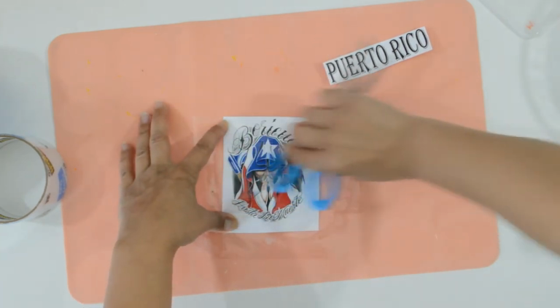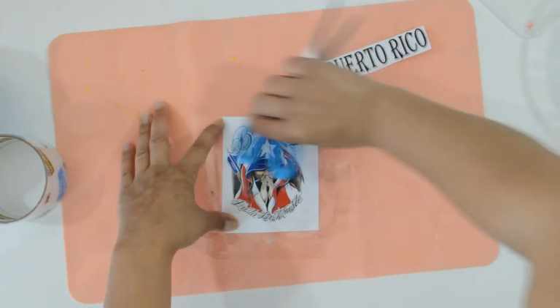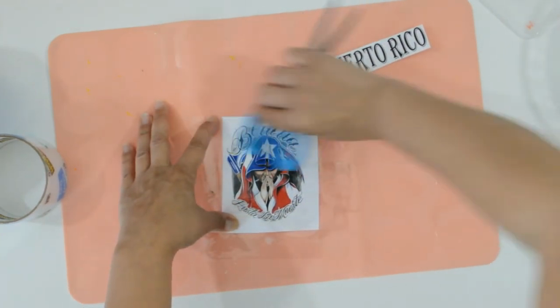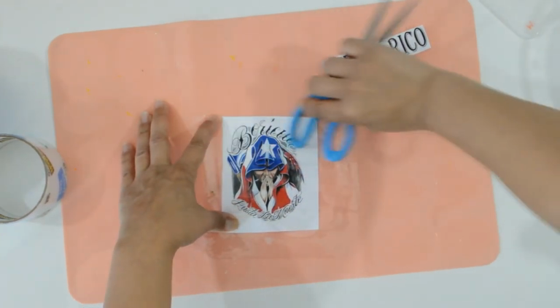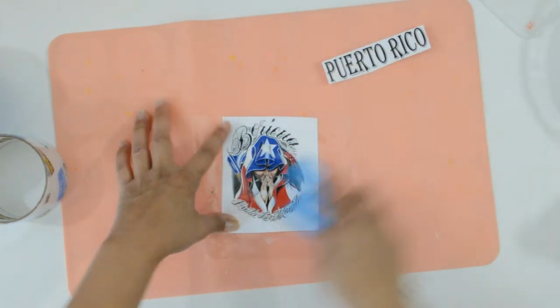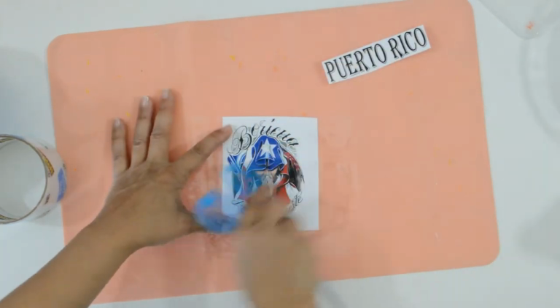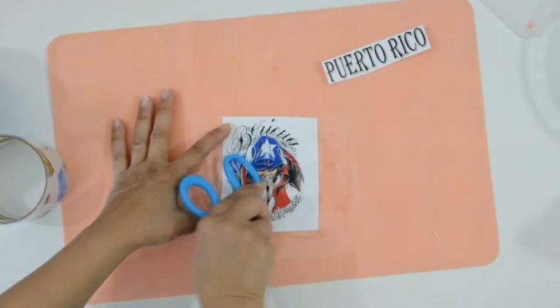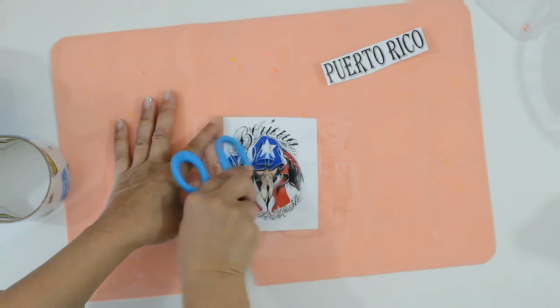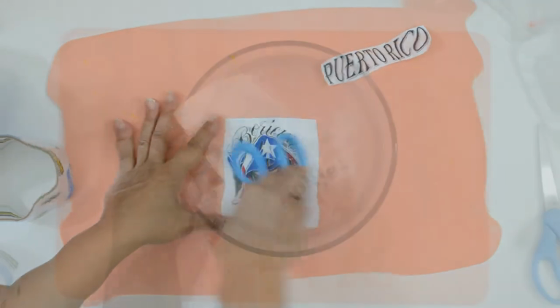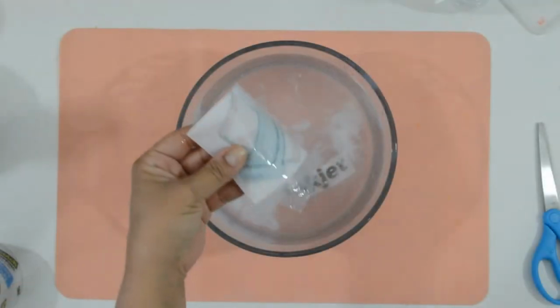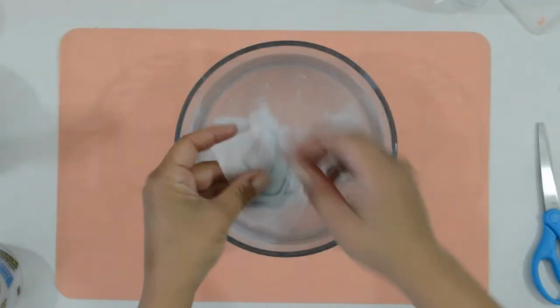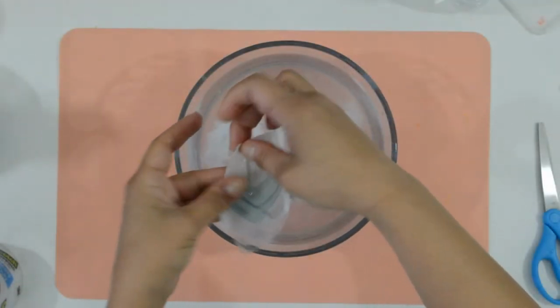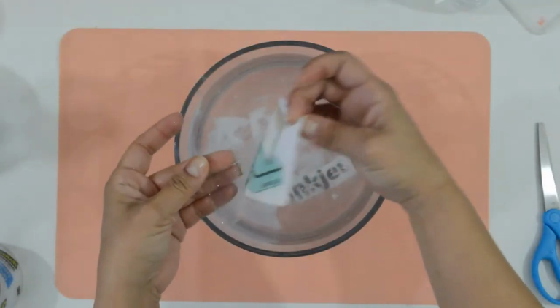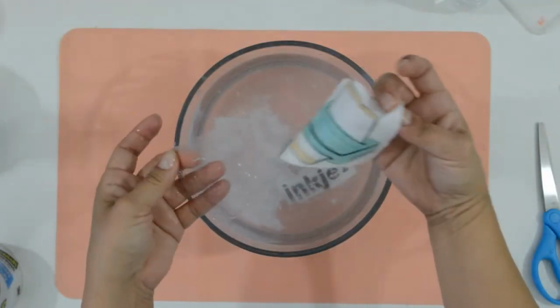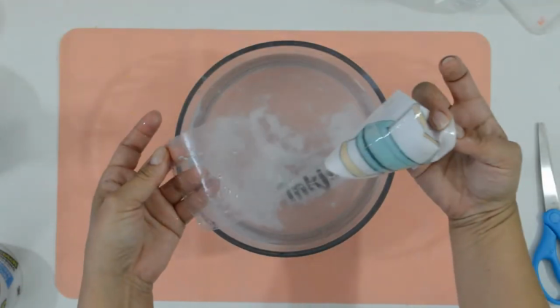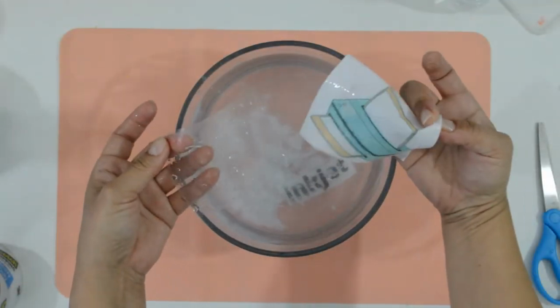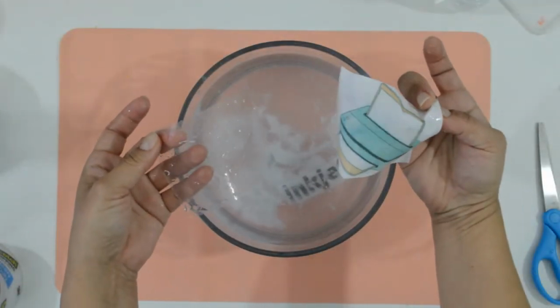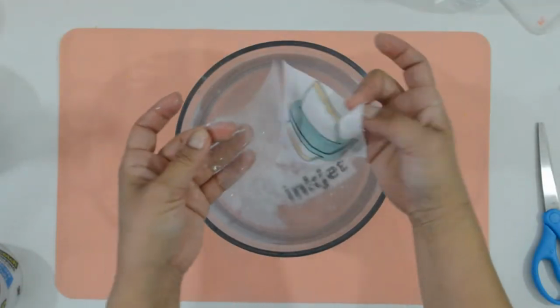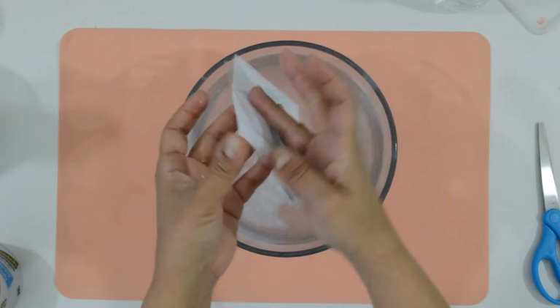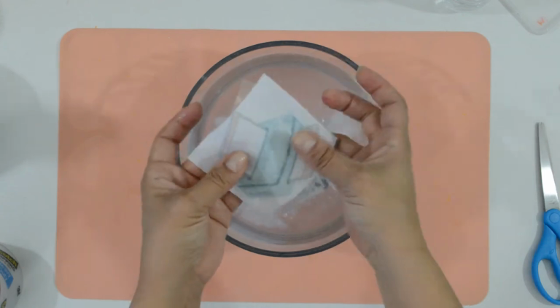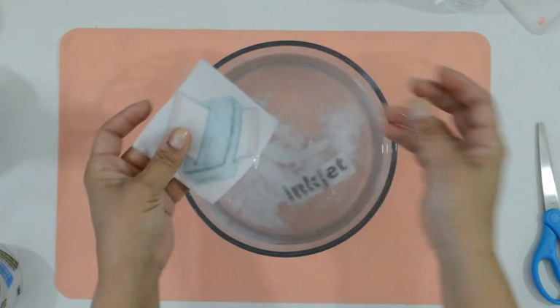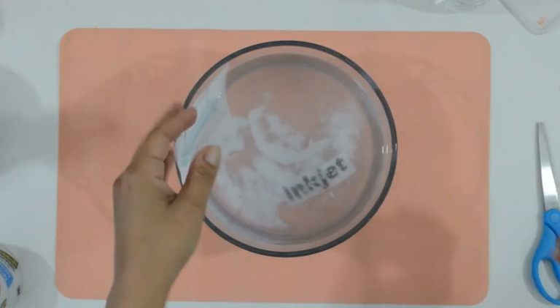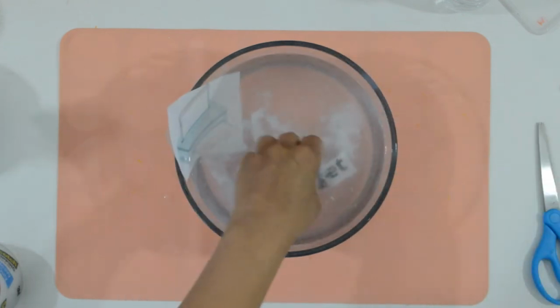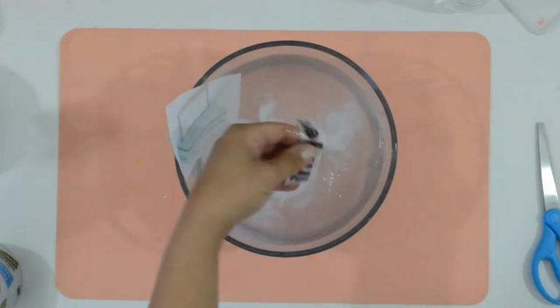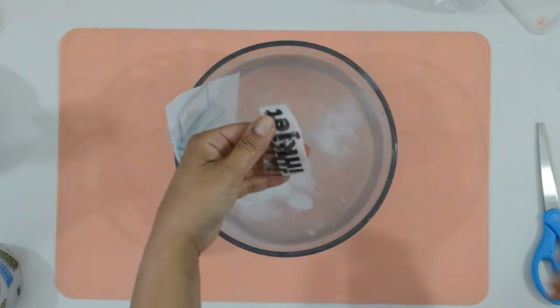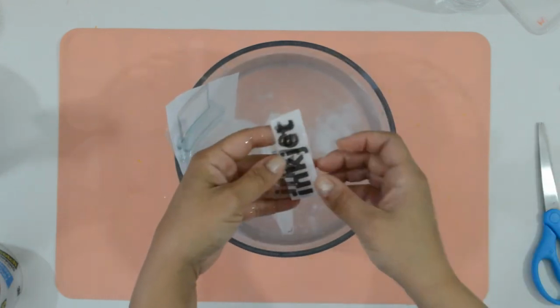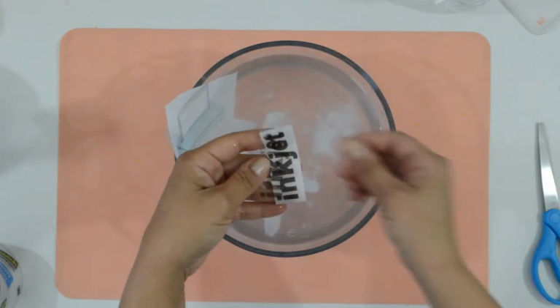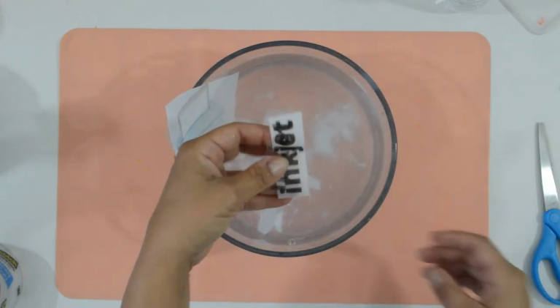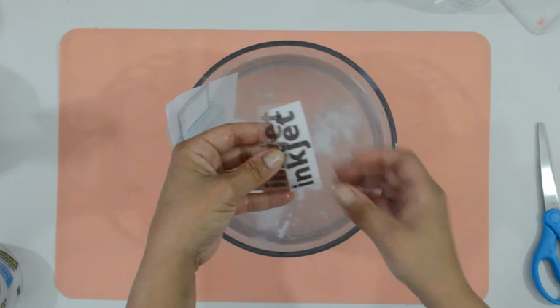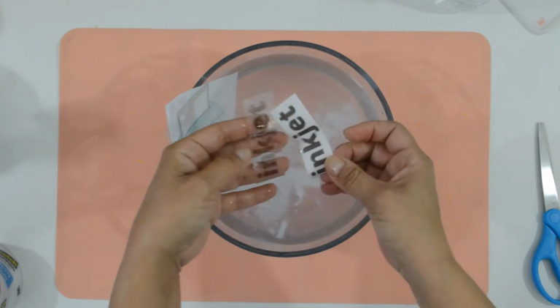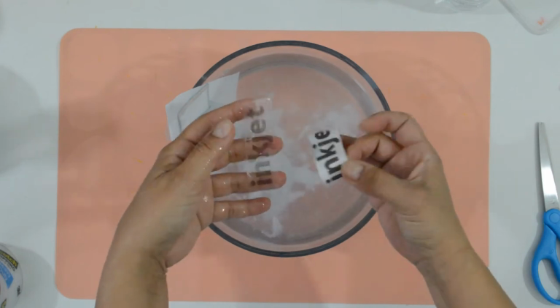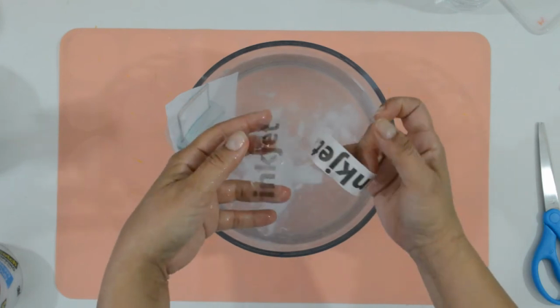If you're wondering if you can do this with an inkjet printout — I tried. And as you can see, it was a fail. The image didn't transfer and some of the ink was running. The black and white one slightly transferred, but I wouldn't recommend it.